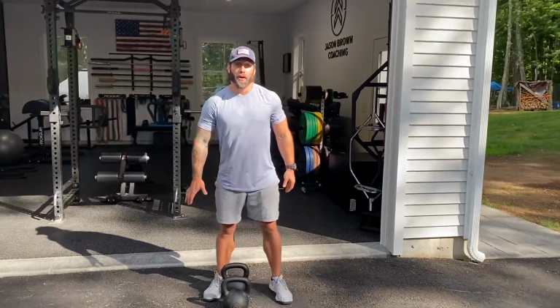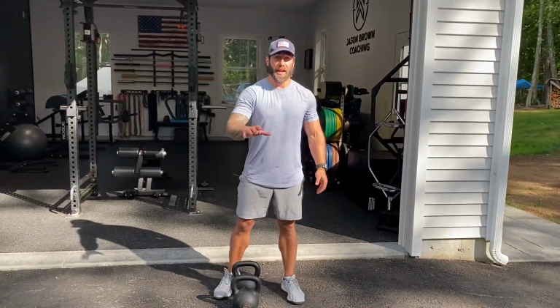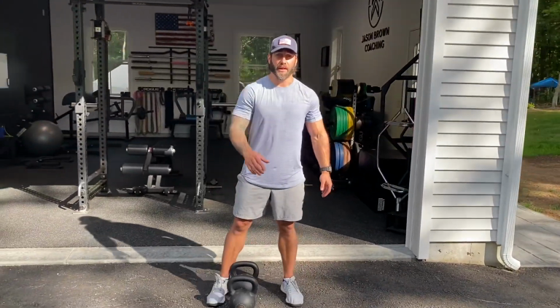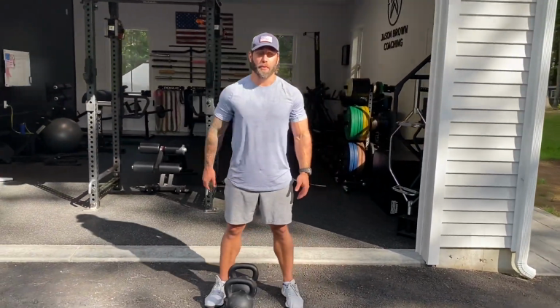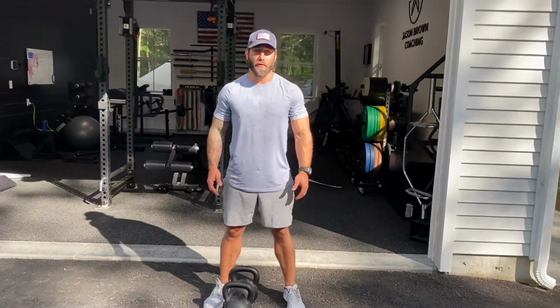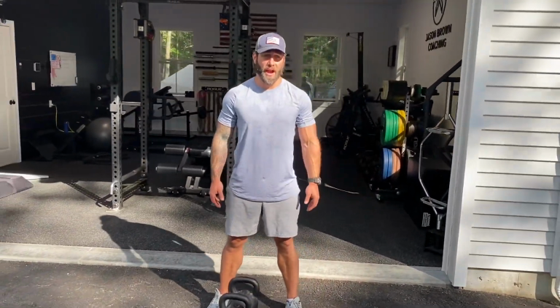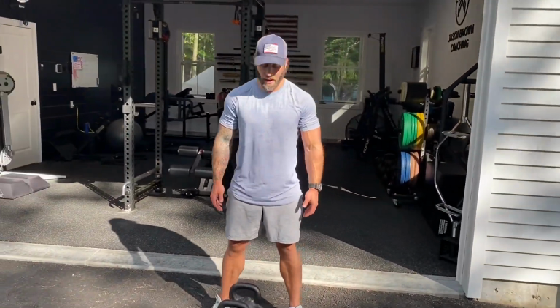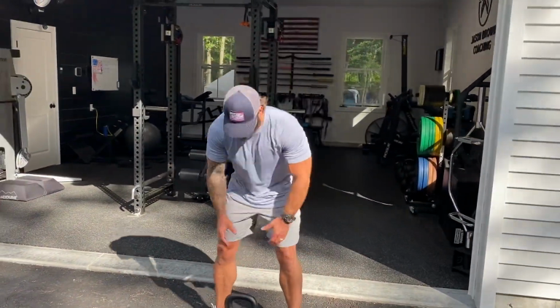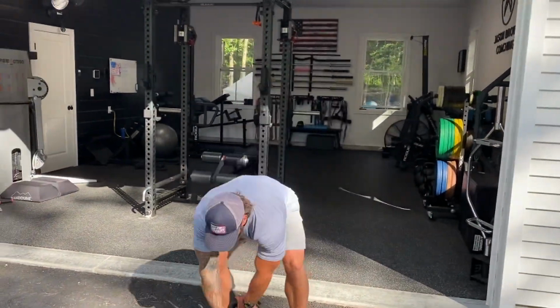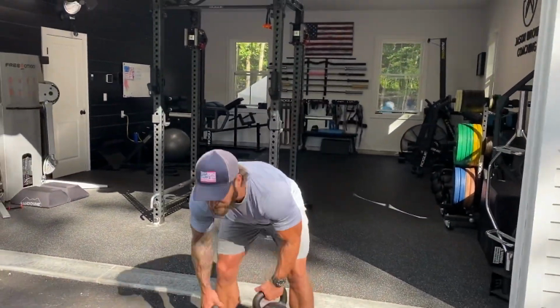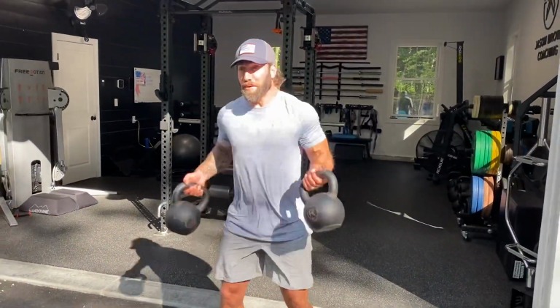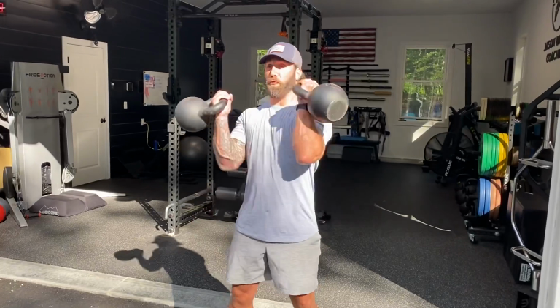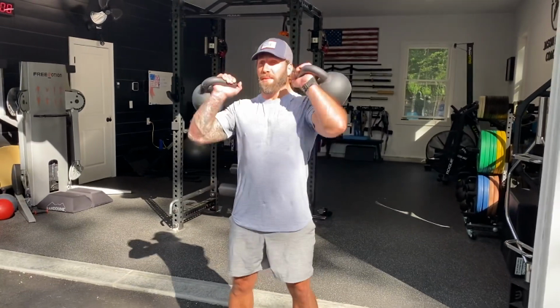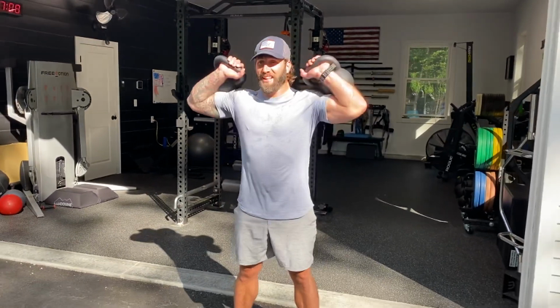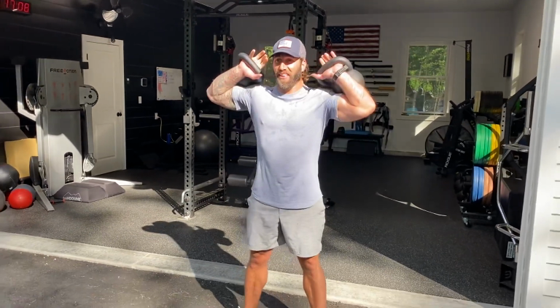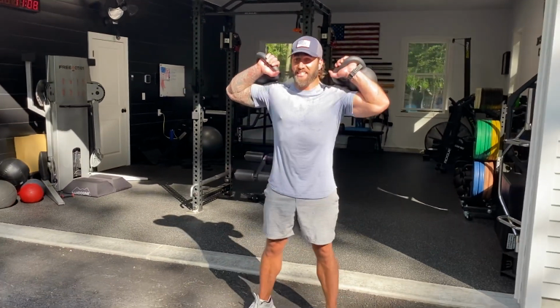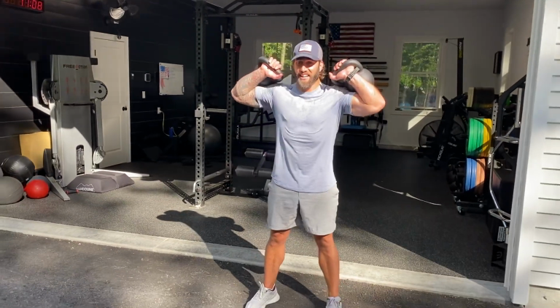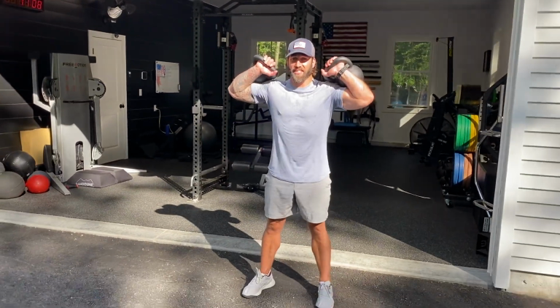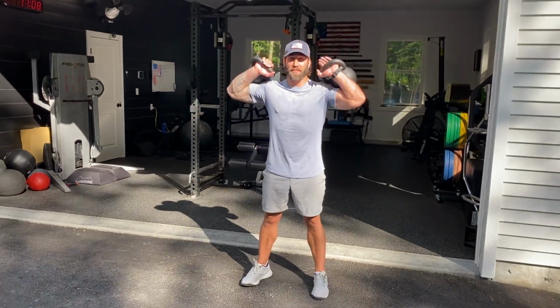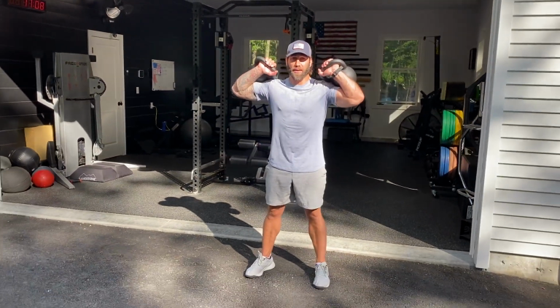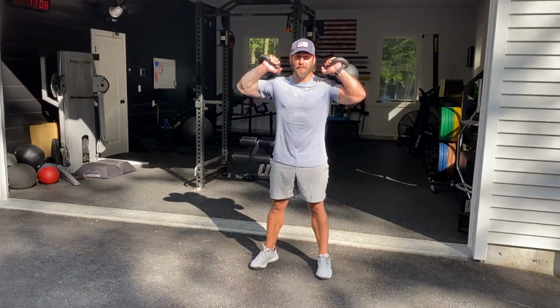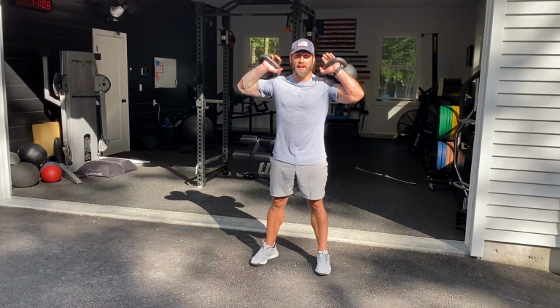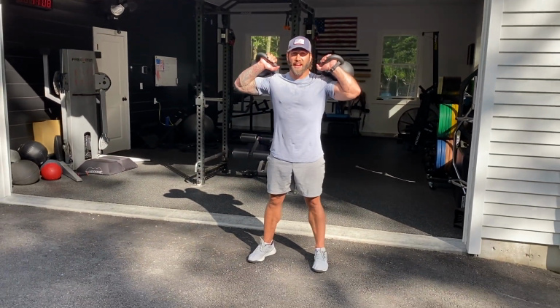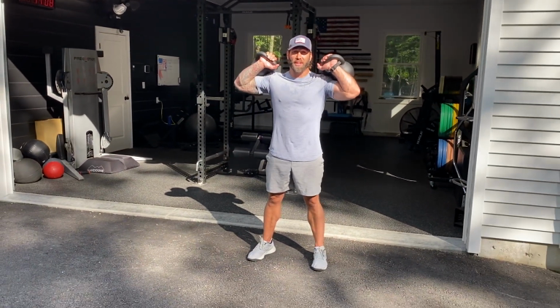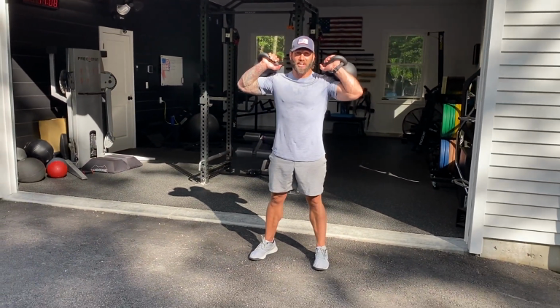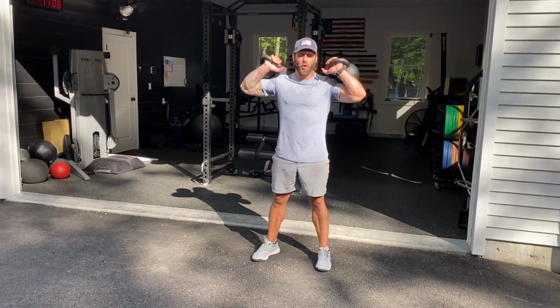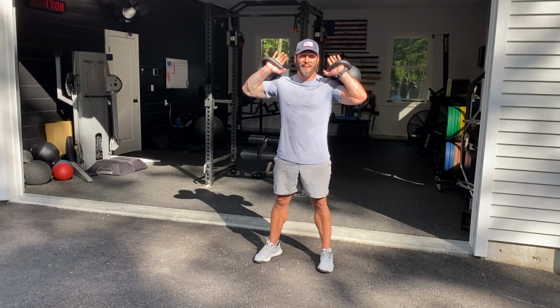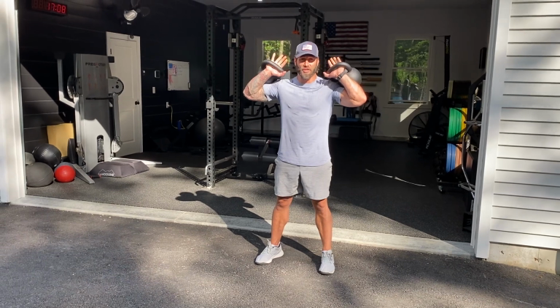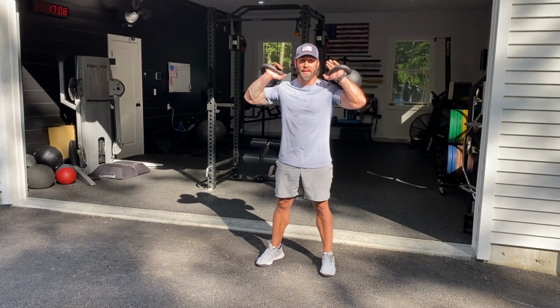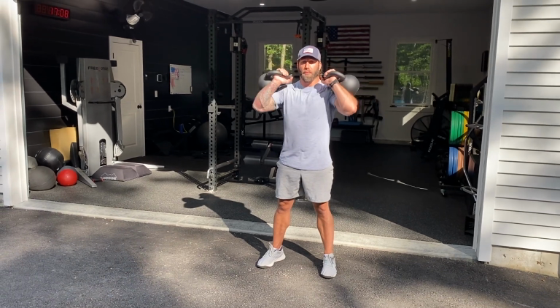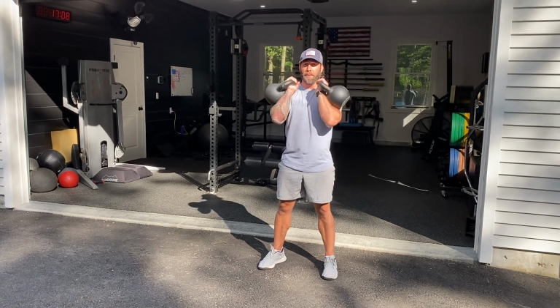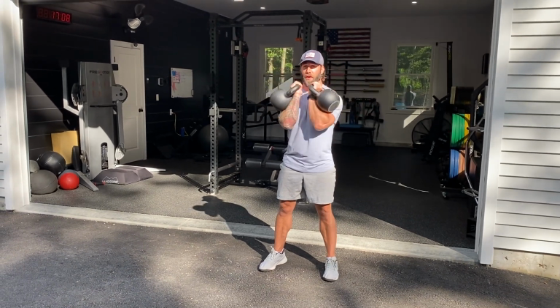Quick tip with the front rack carry — a lot of times I see people perform them like this, and this is defeating the purpose of getting good anterior core engagement. Bring them in front.